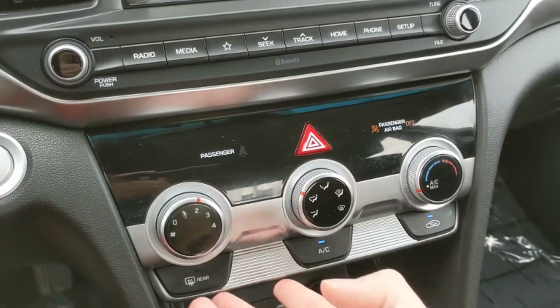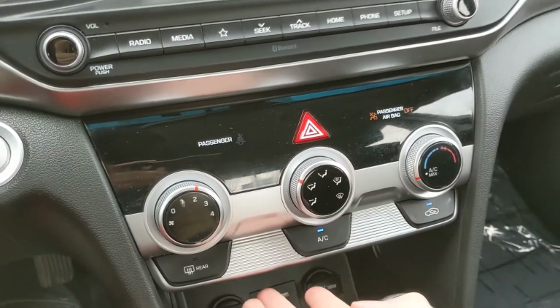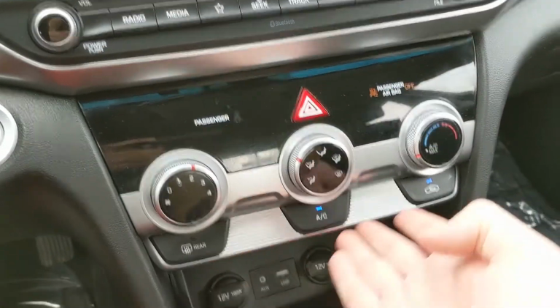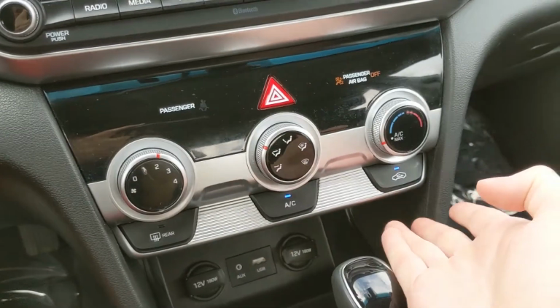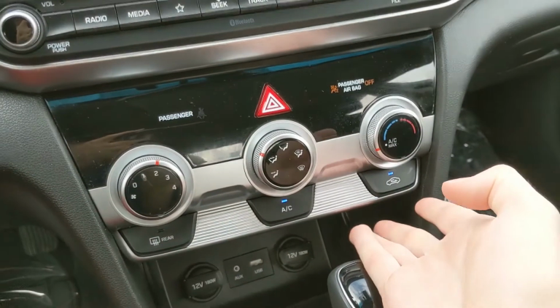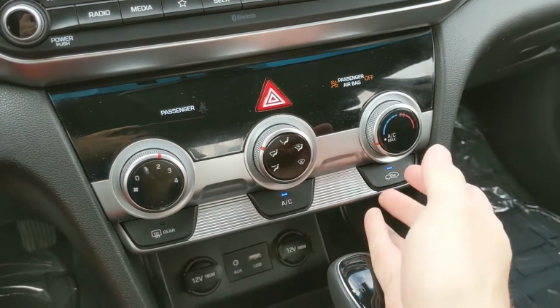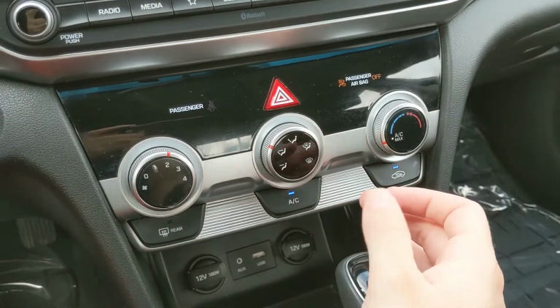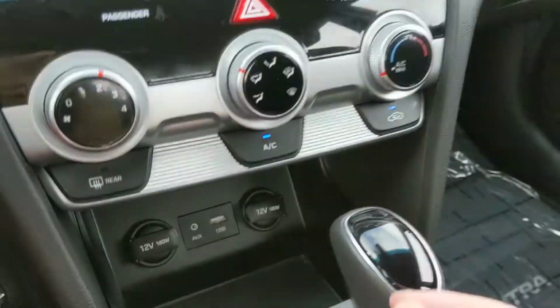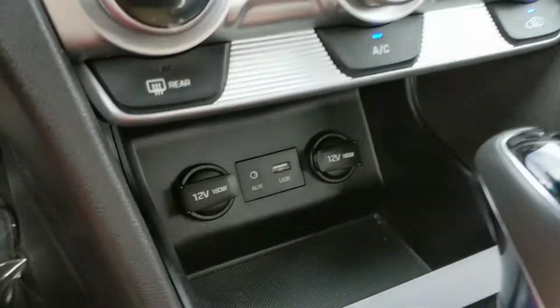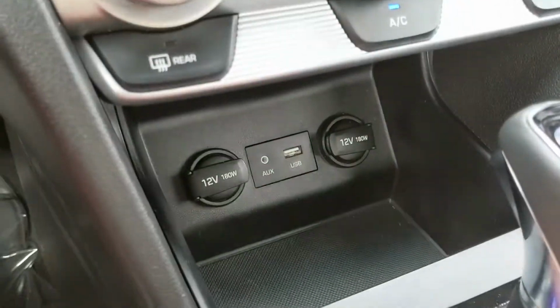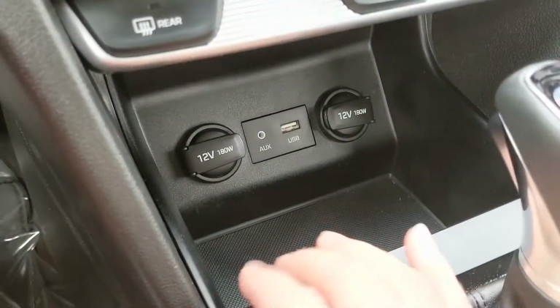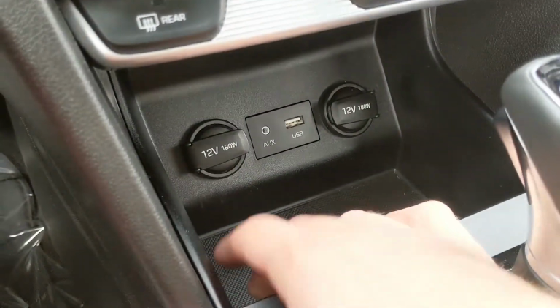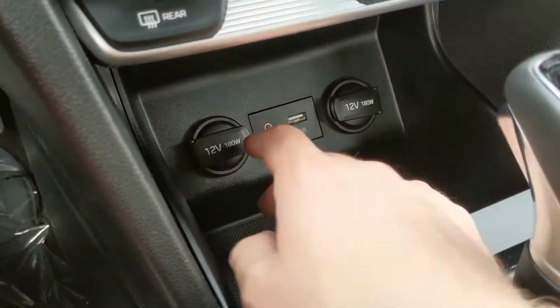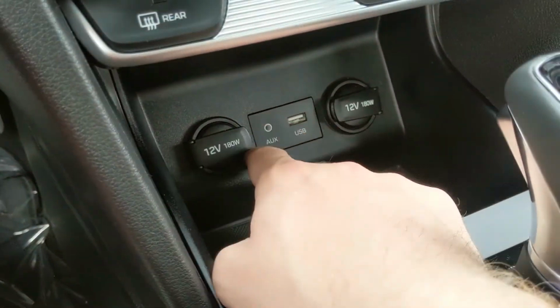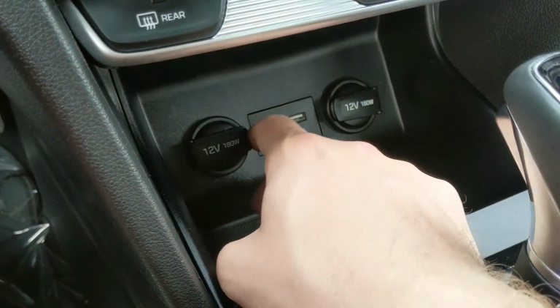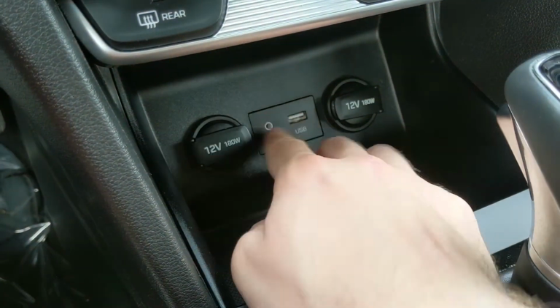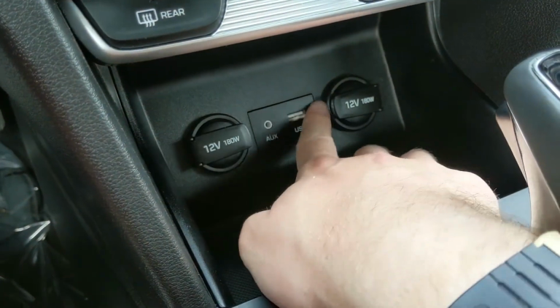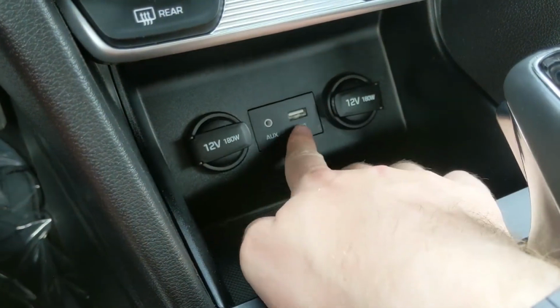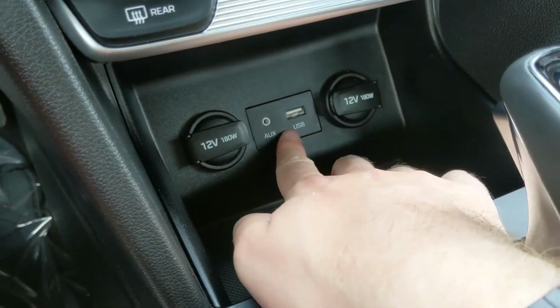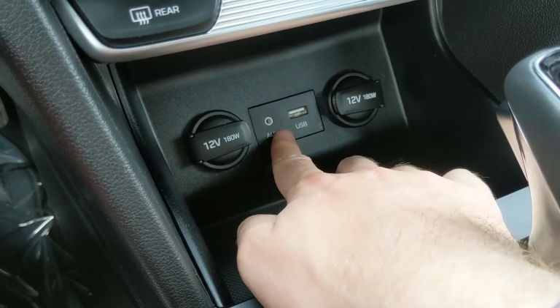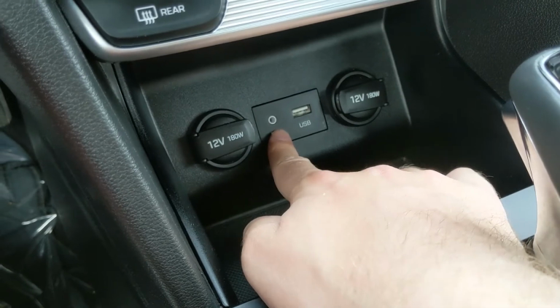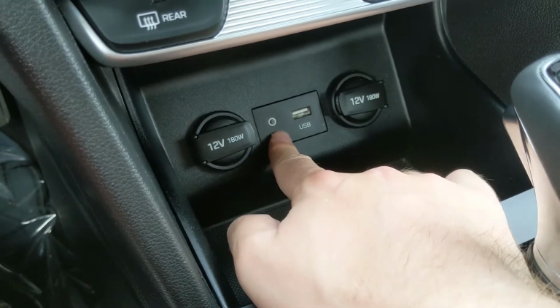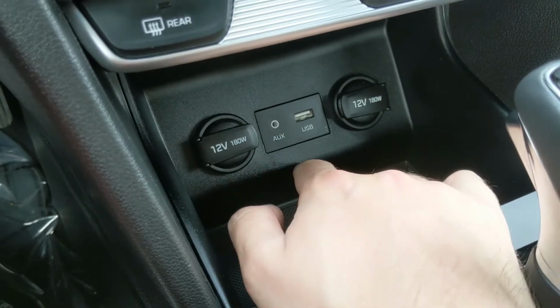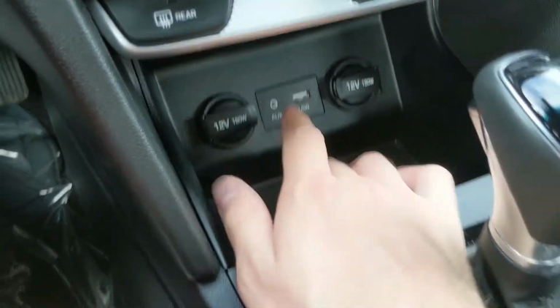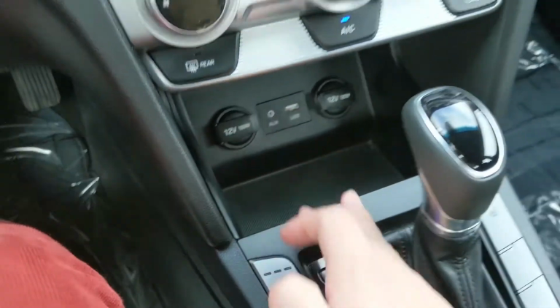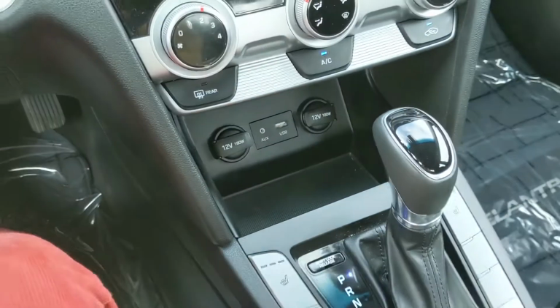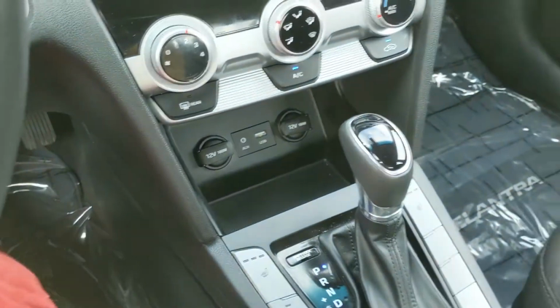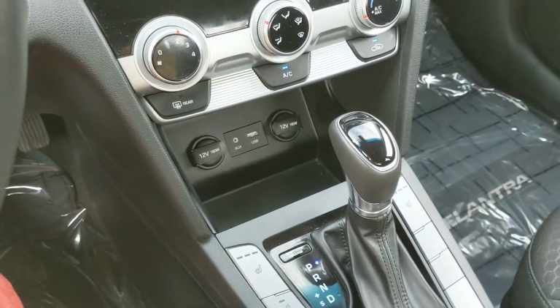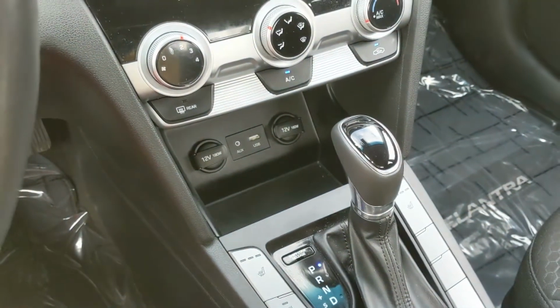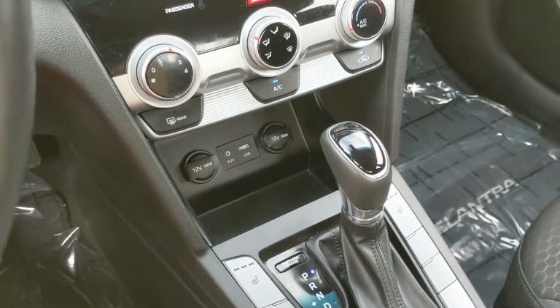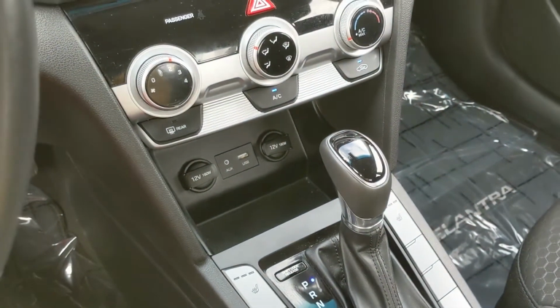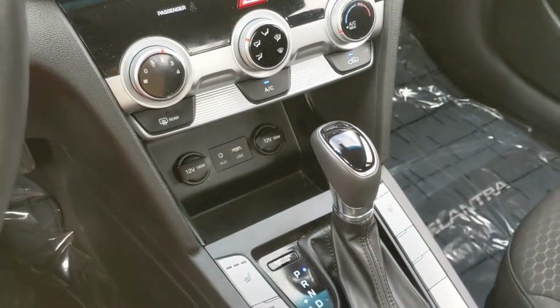You have your climate controls, pretty simple on three dials. Below that you have a cubby with two 12-volt ports, USB, and auxiliary, so you can plug something in to power or charge, or just hook up your audio that way.